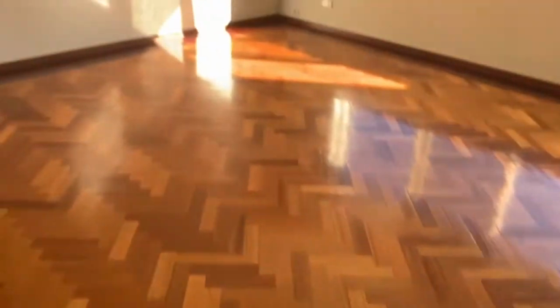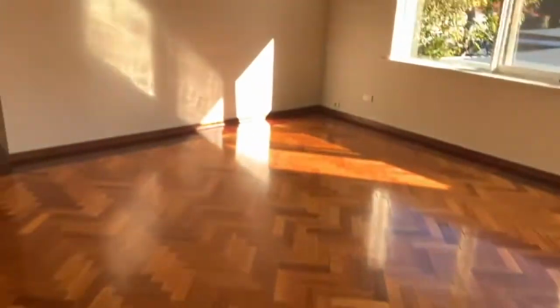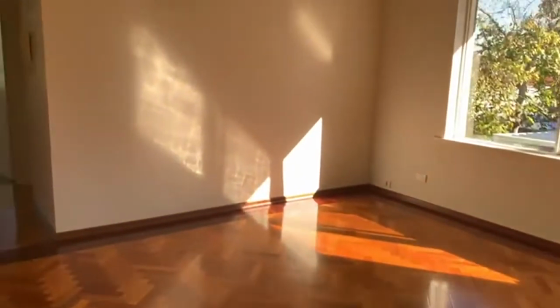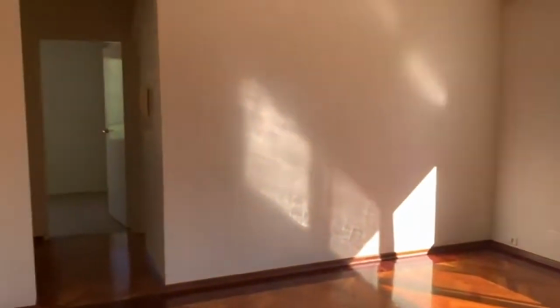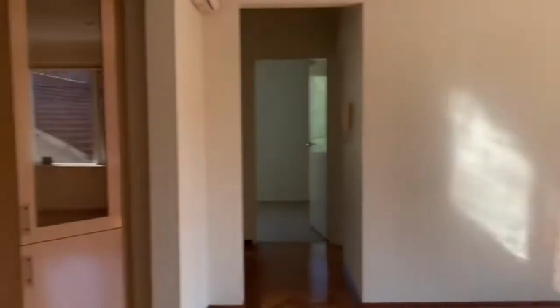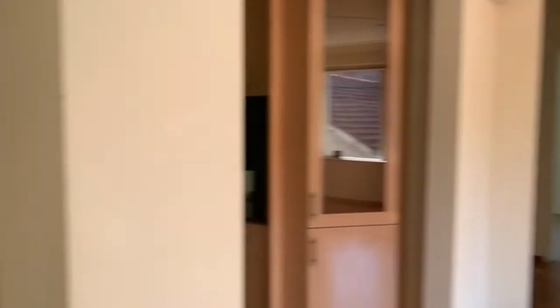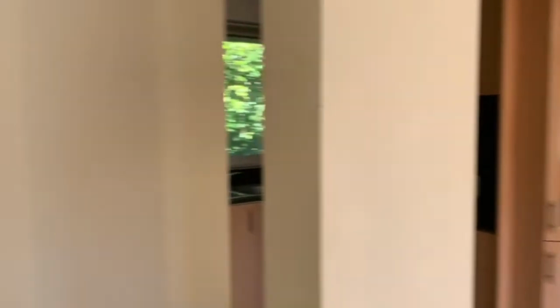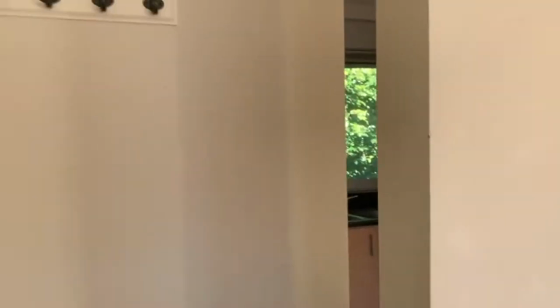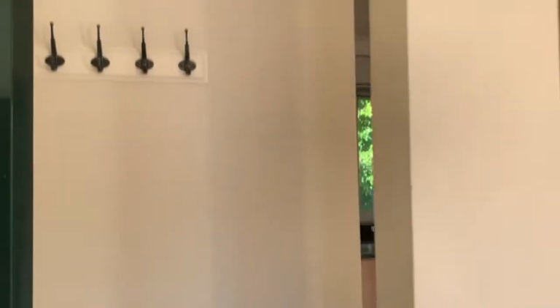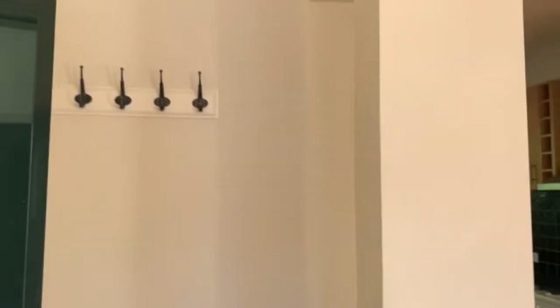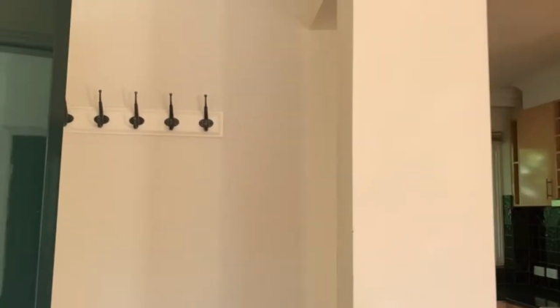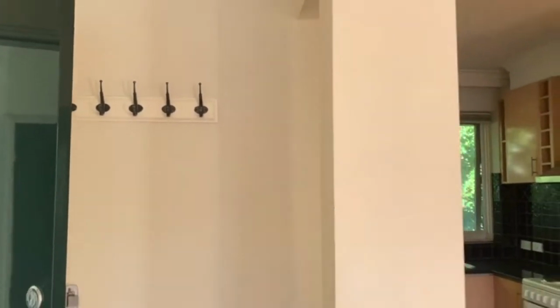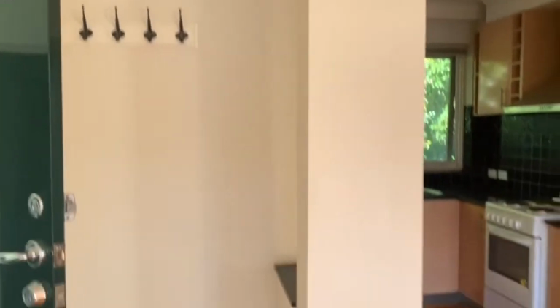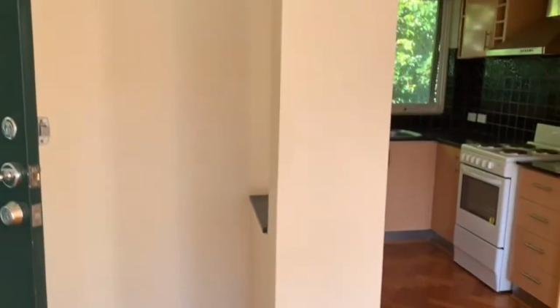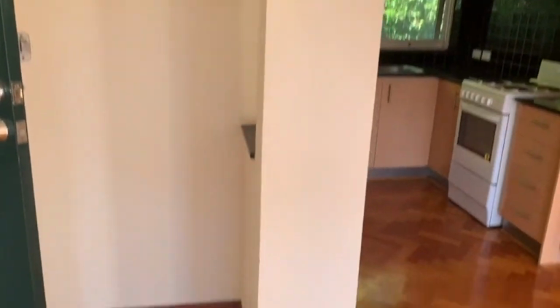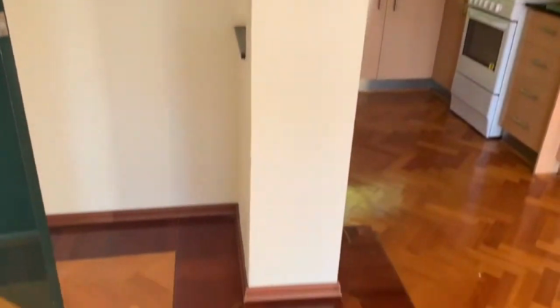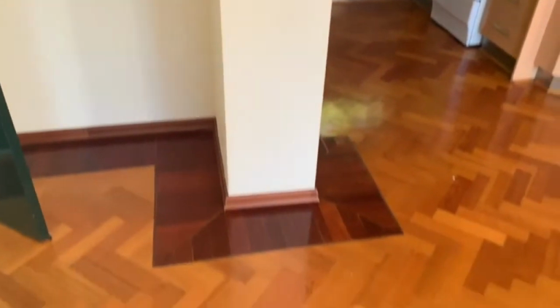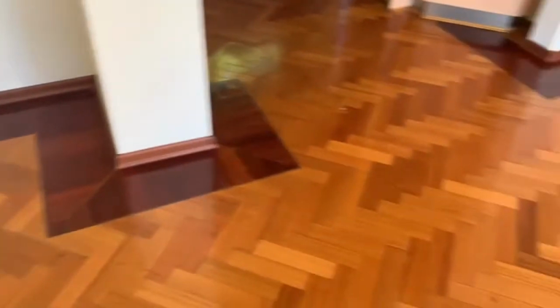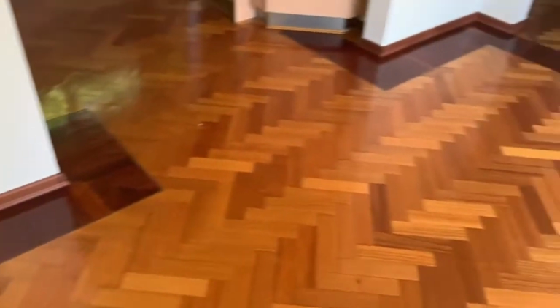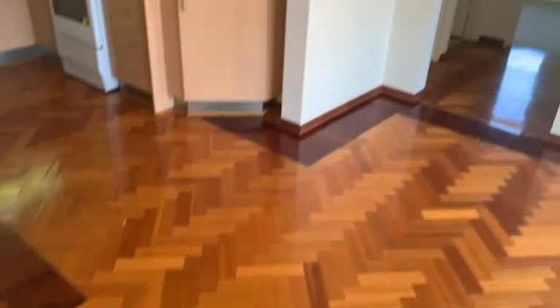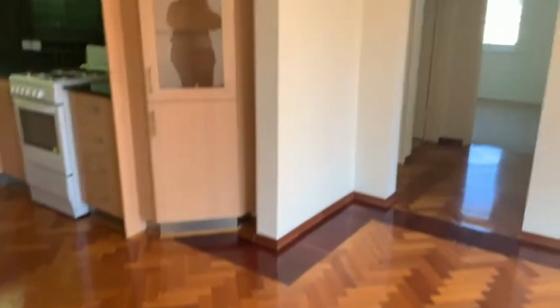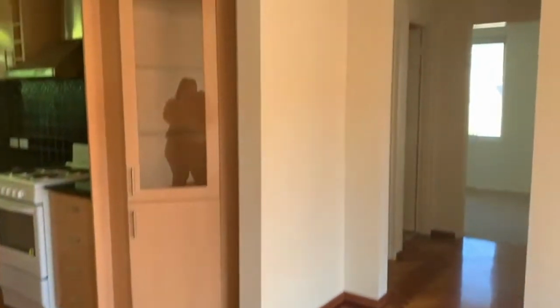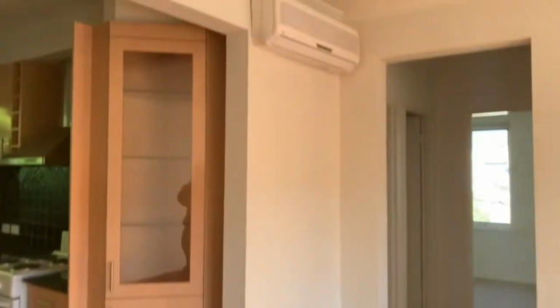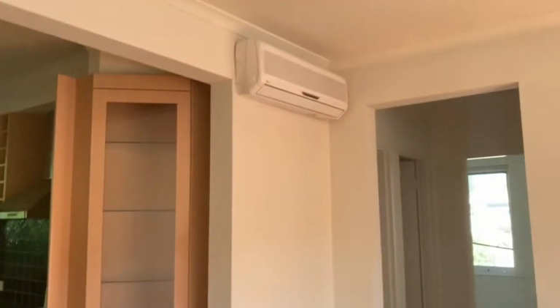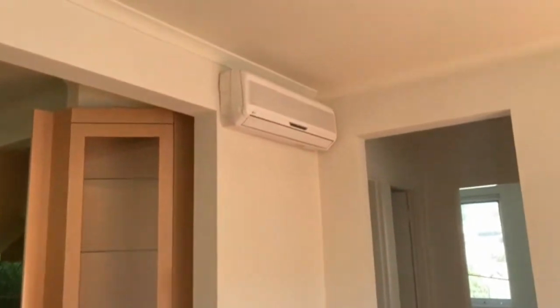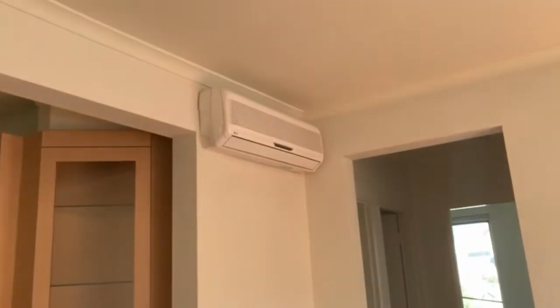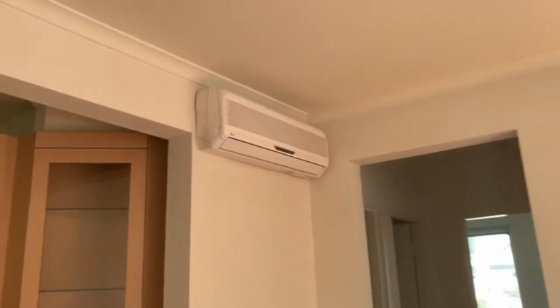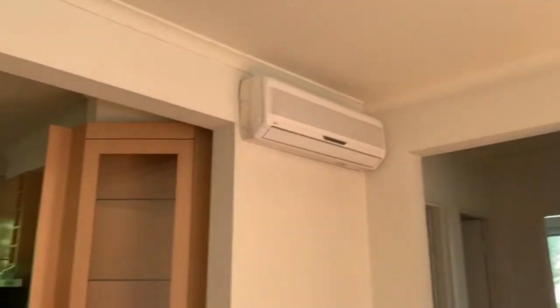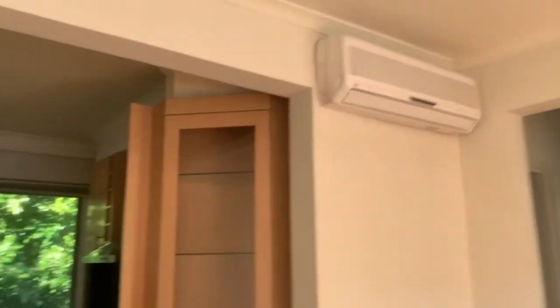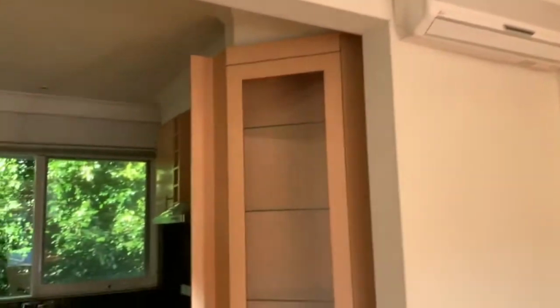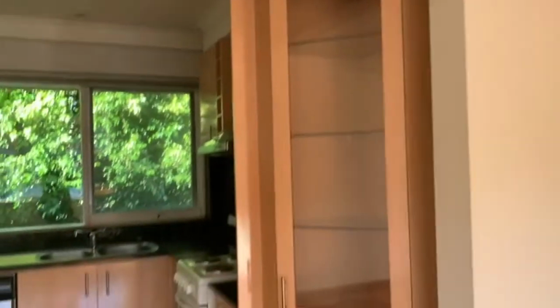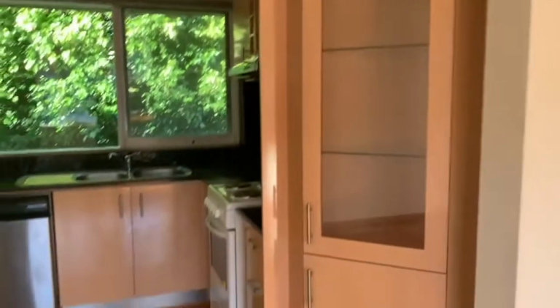We start off here in the lounge room. This is a good-sized living space. It features plenty of natural light and parquetry flooring that's throughout the apartment. There's also split system air conditioning.